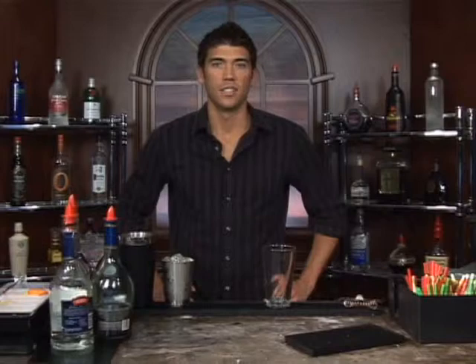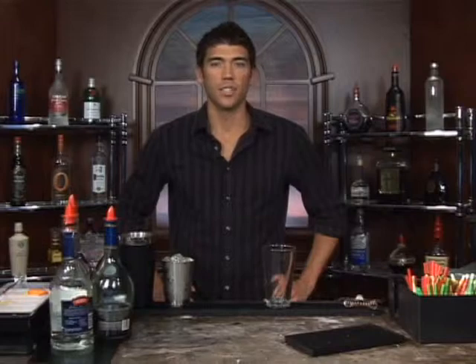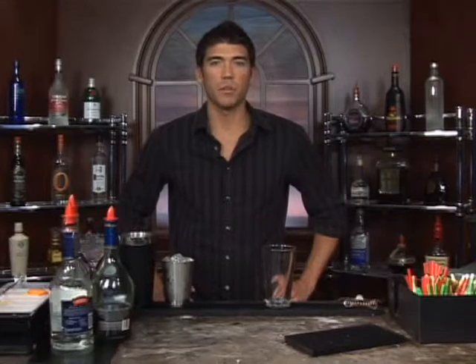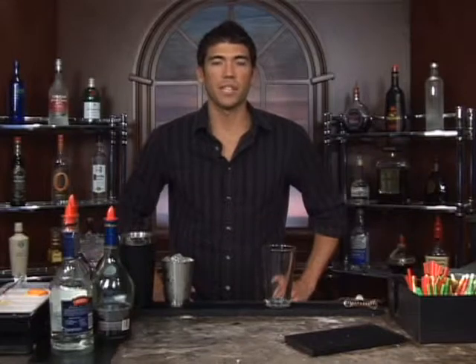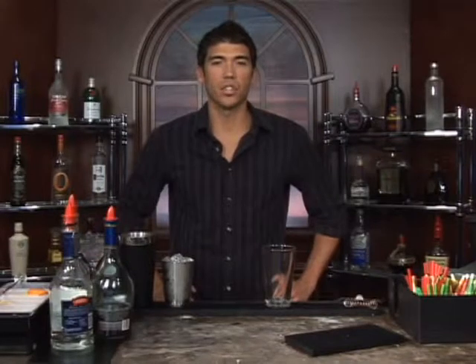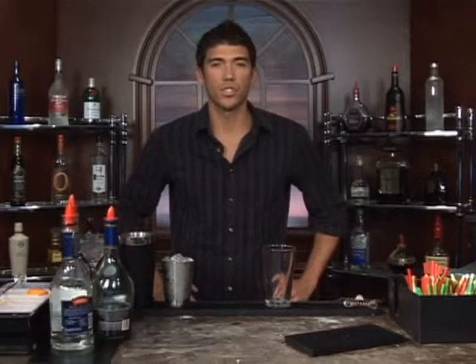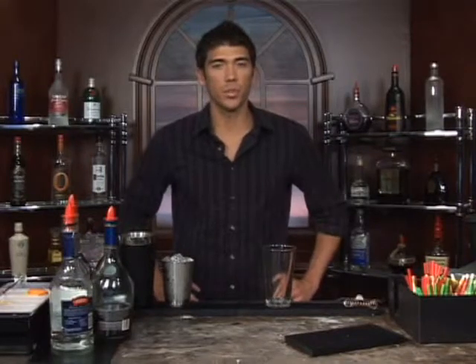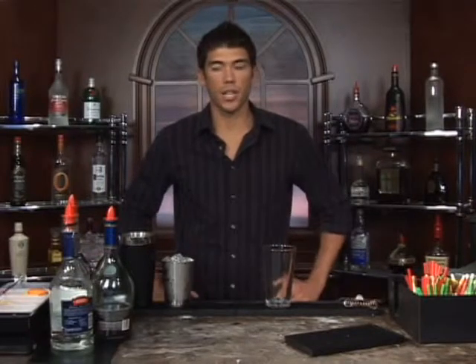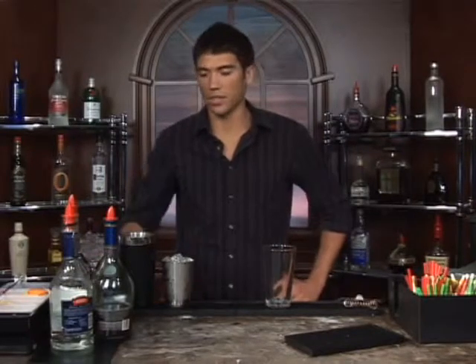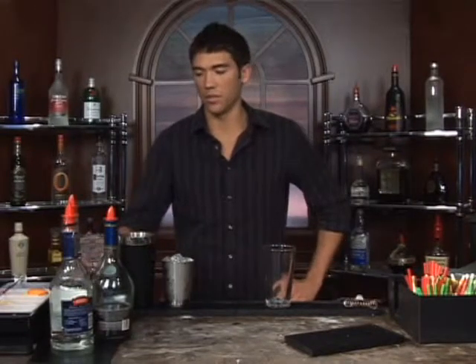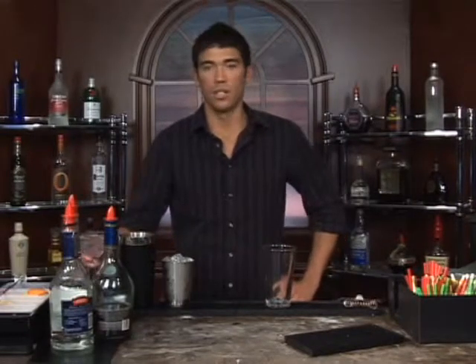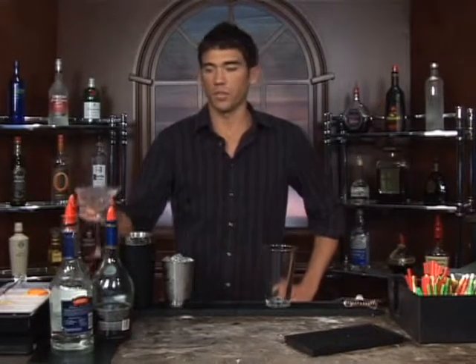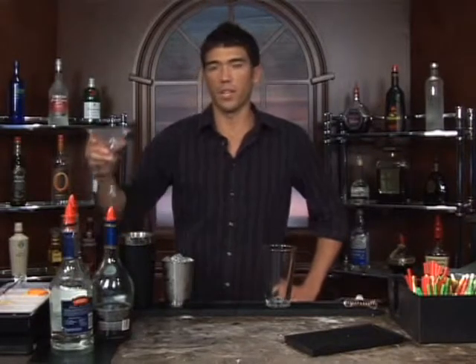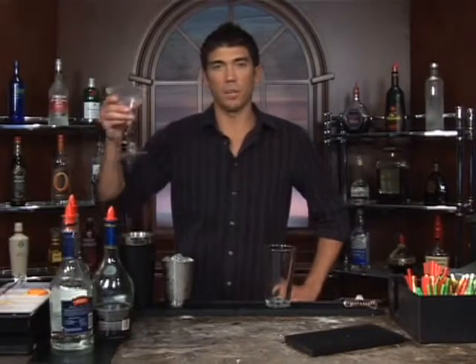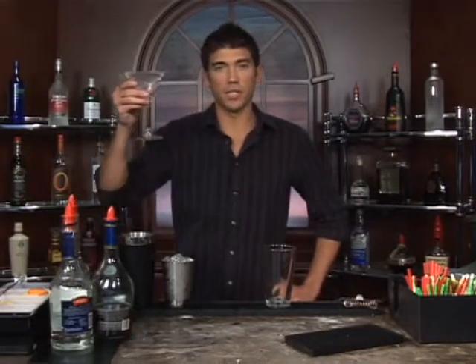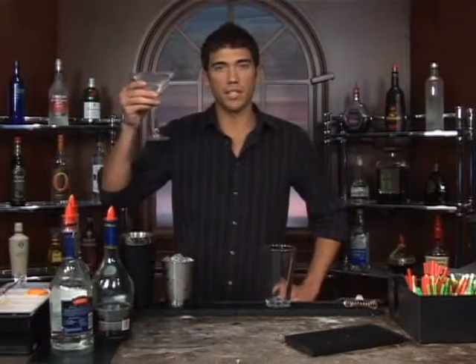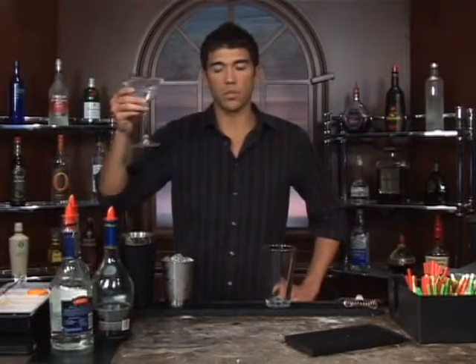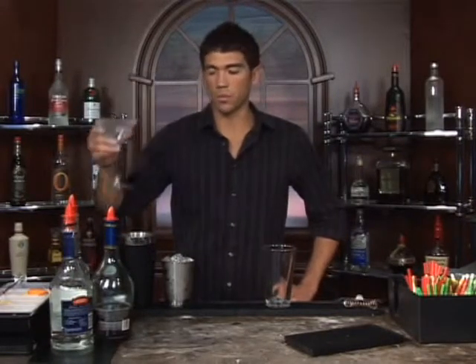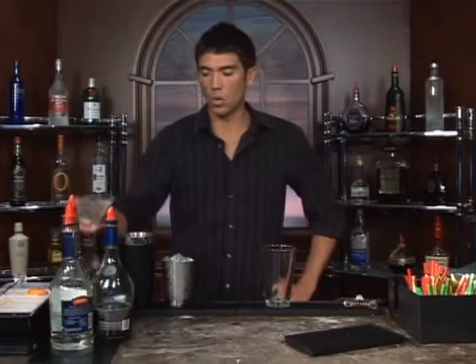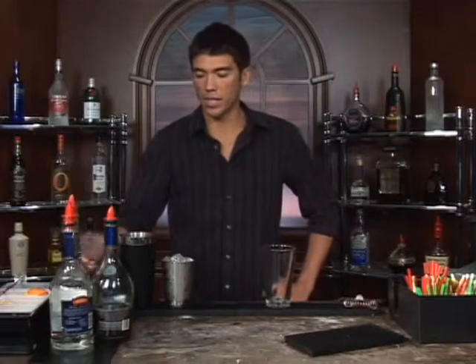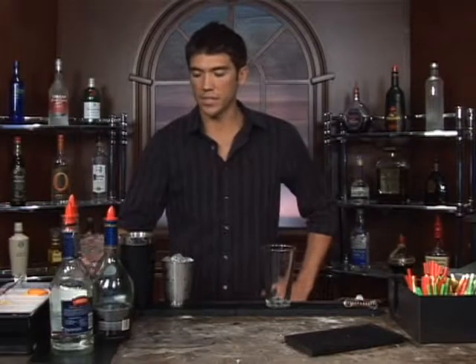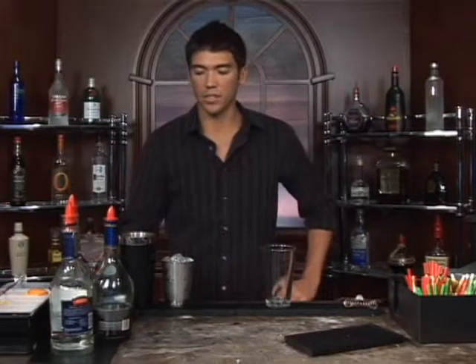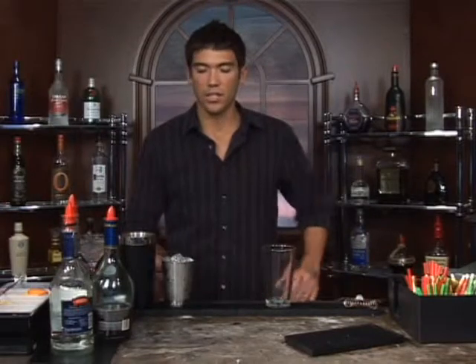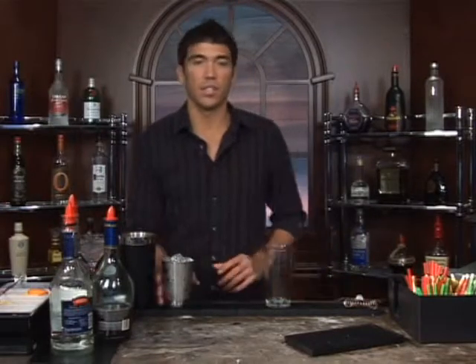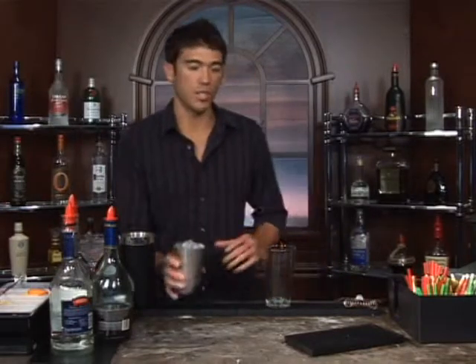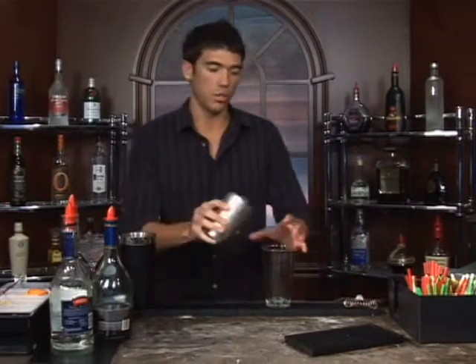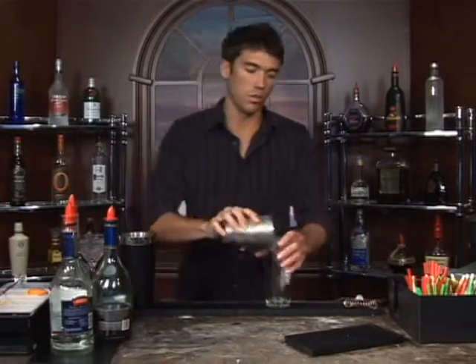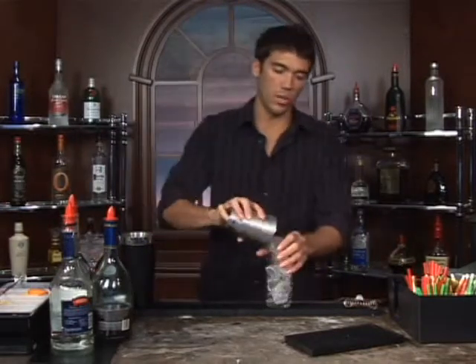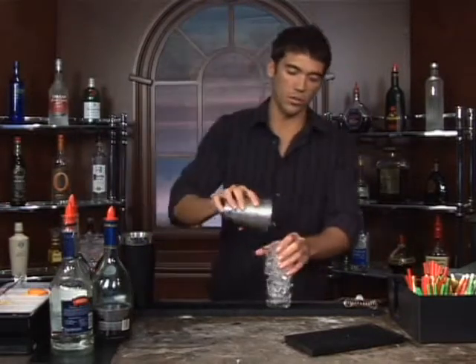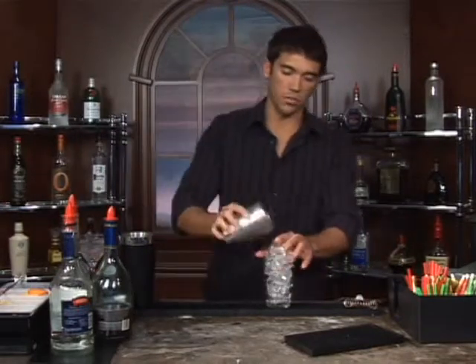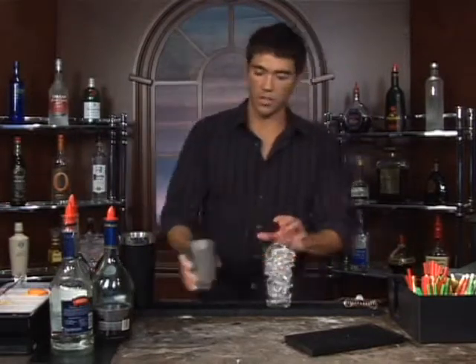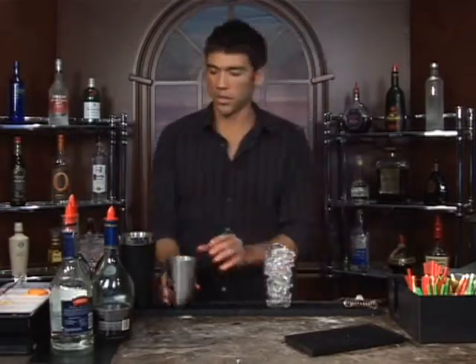The drink we're about to make is called the Soother Cocktail. We're going to serve that up in a martini glass. Go ahead and put some water and ice in there and let it chill while you are making your drink.